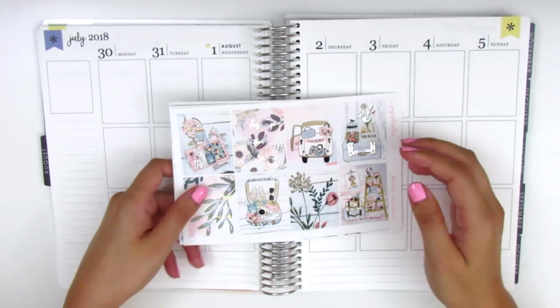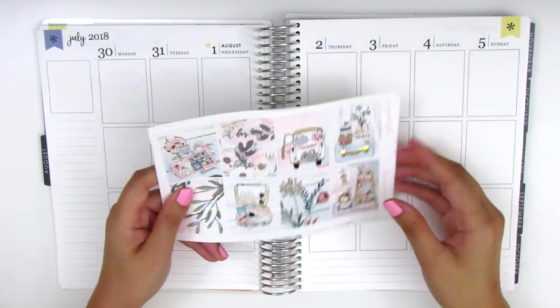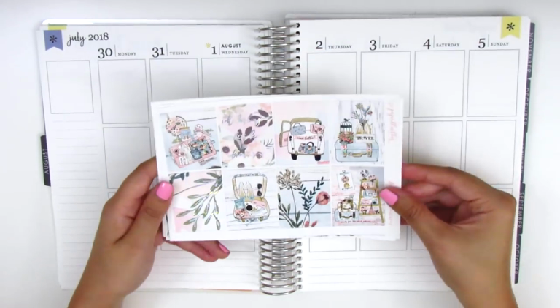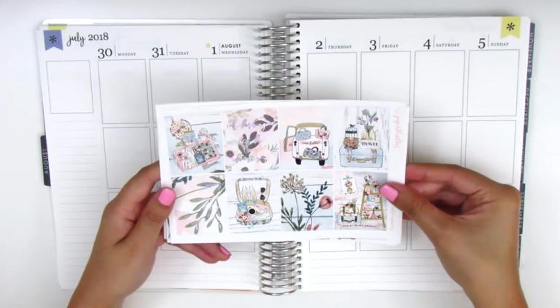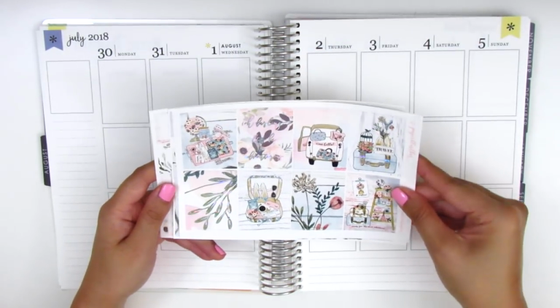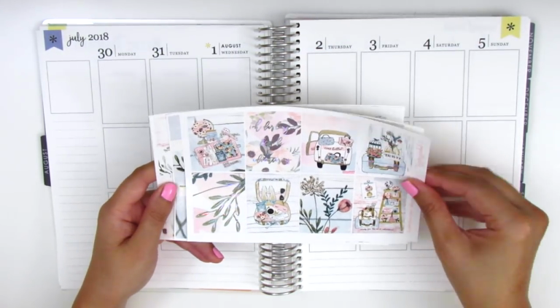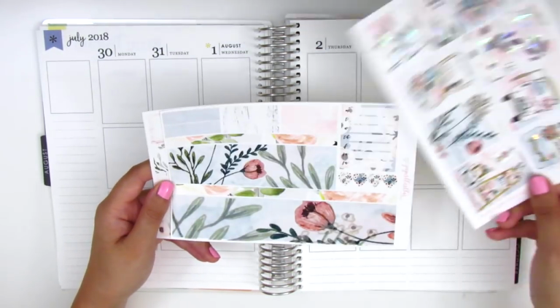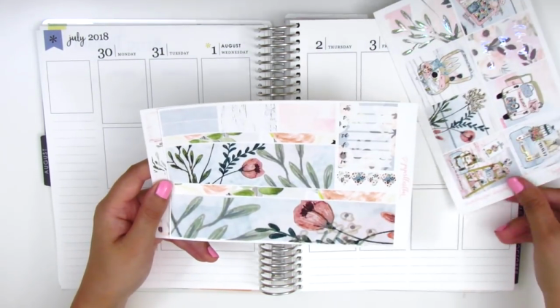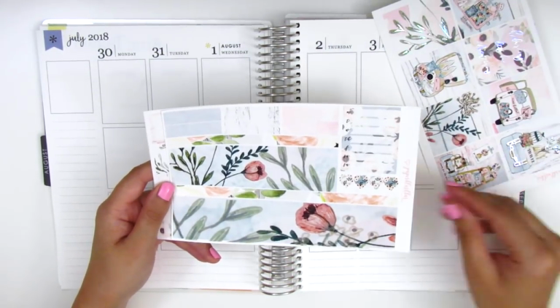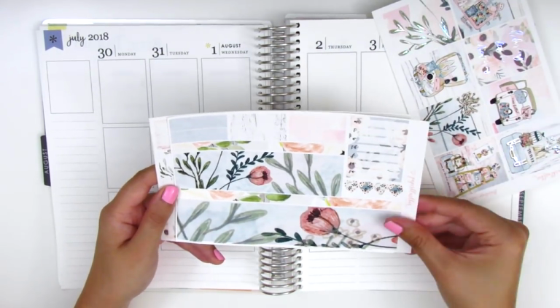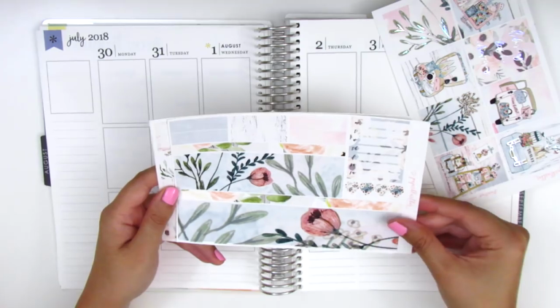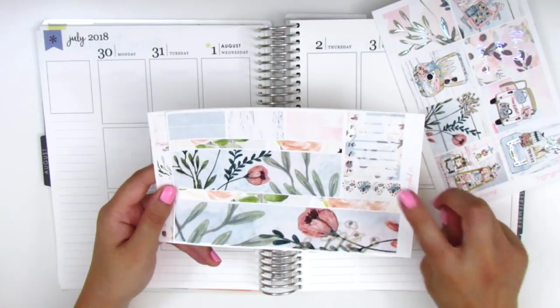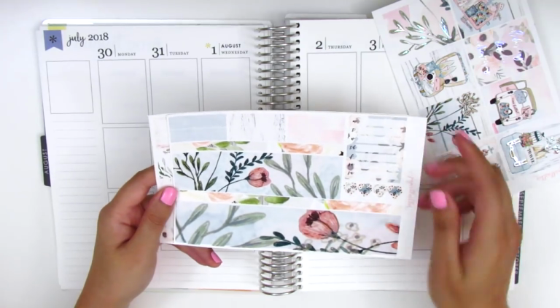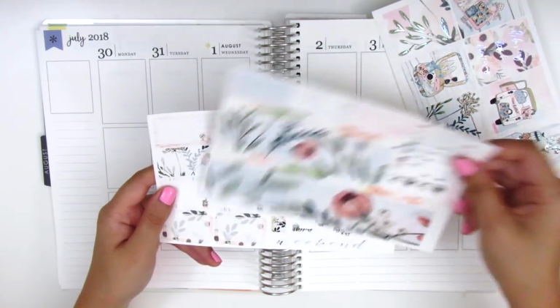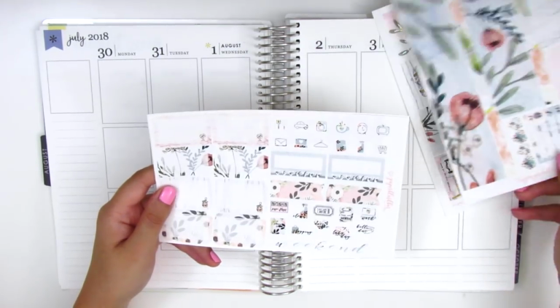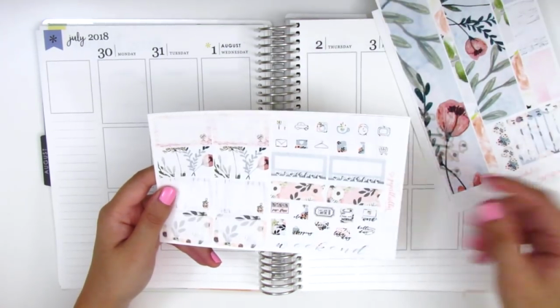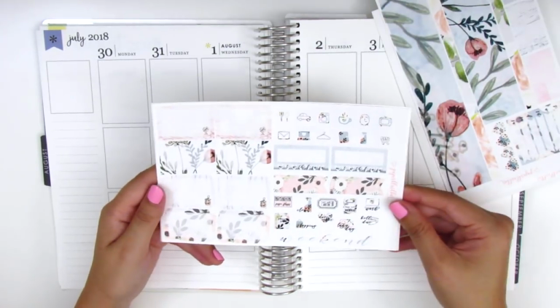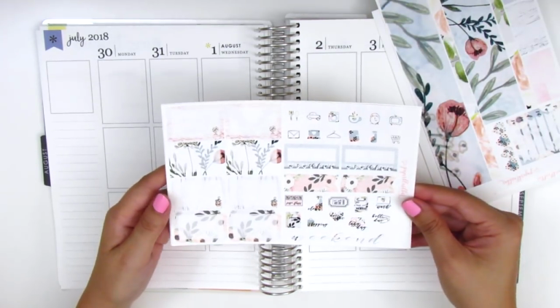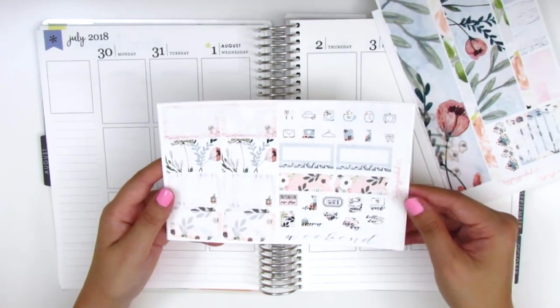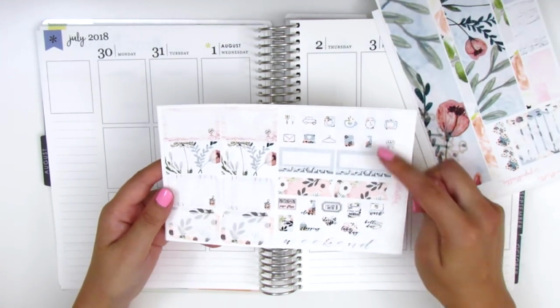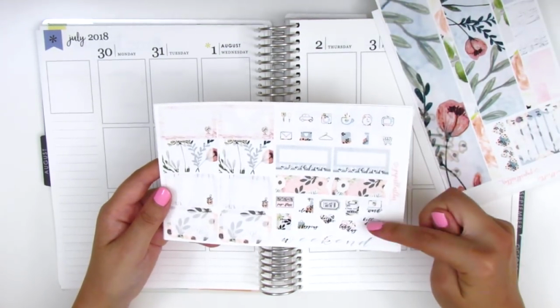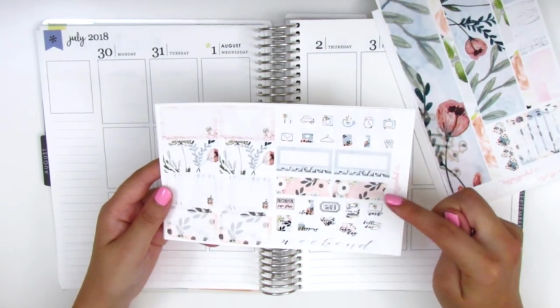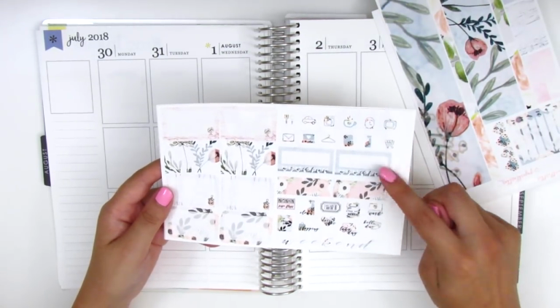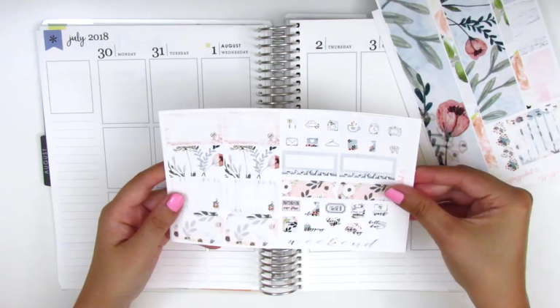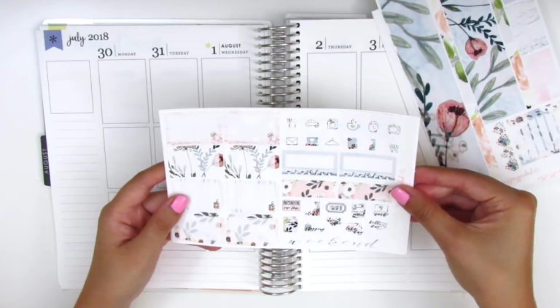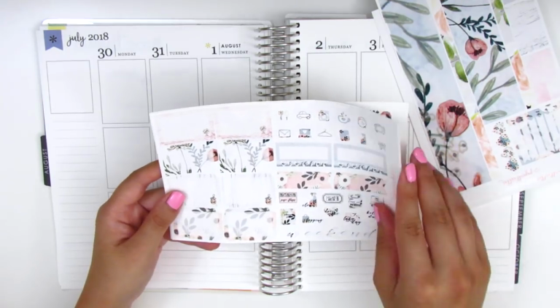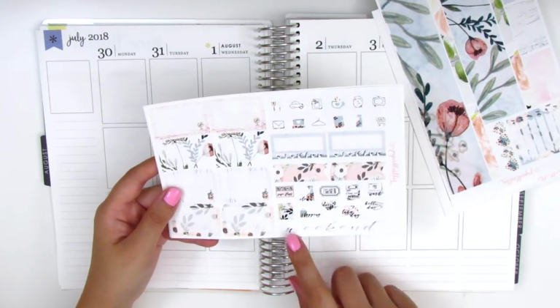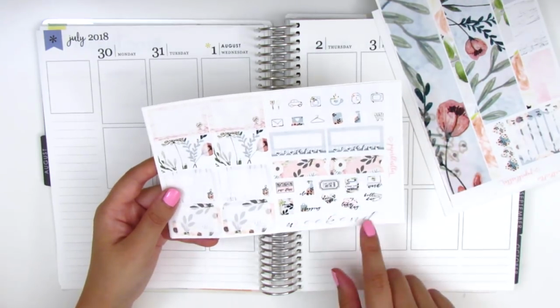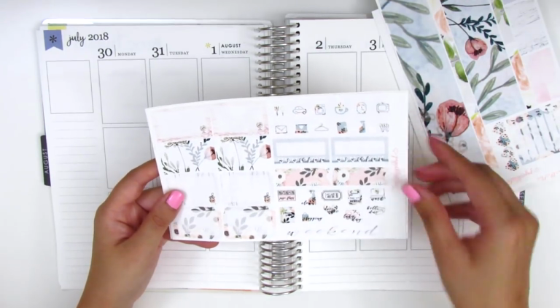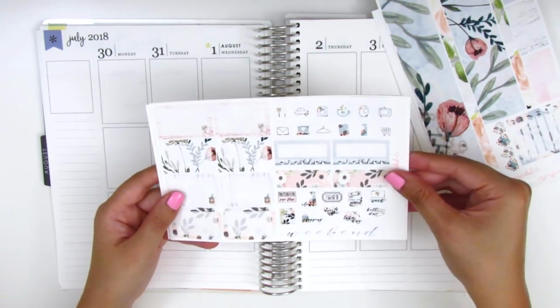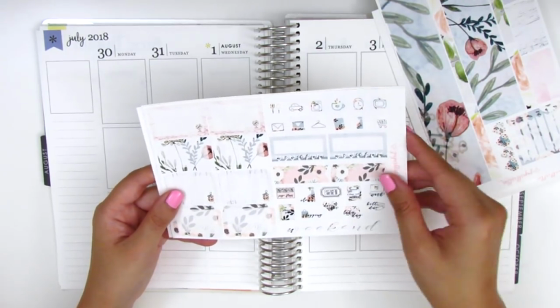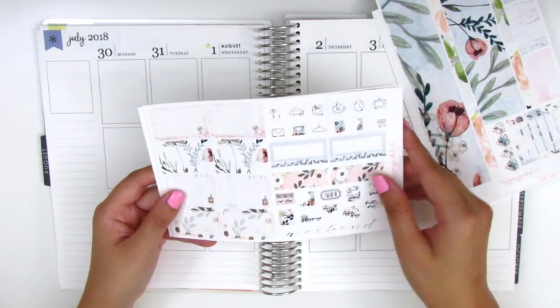Anyways, here we have the full boxes, the bottom washi, washi strips, and a sidebar tracker. We have half boxes, icons, flags, and then the habit trackers as well as a very small and dainty weekend banner.